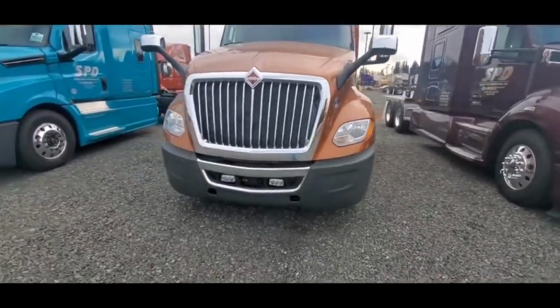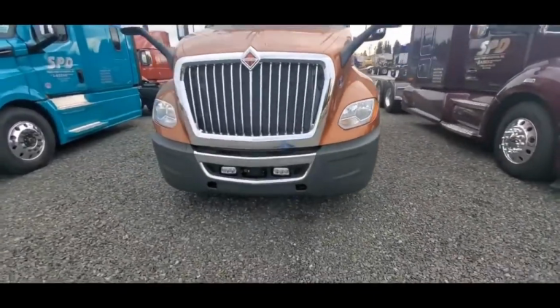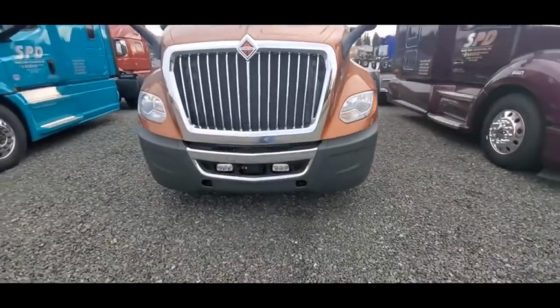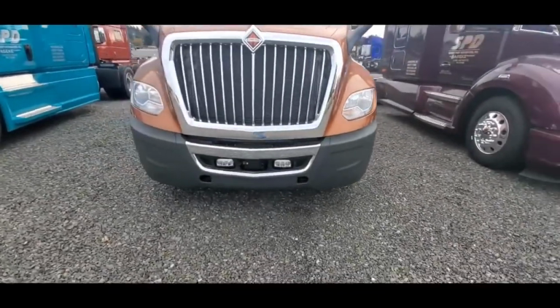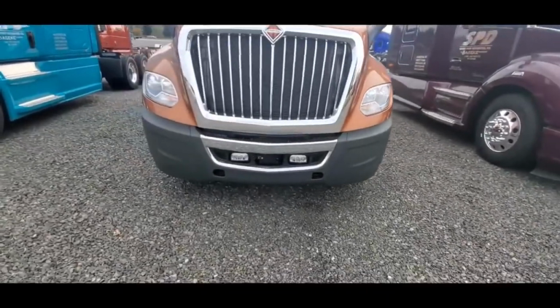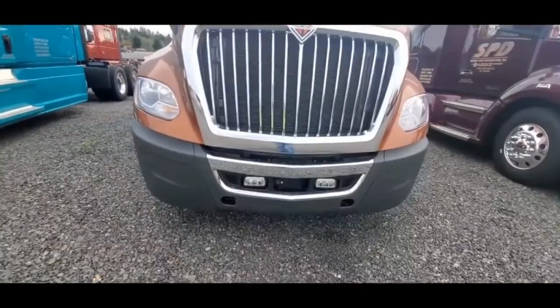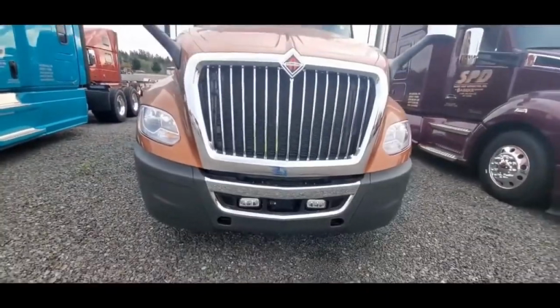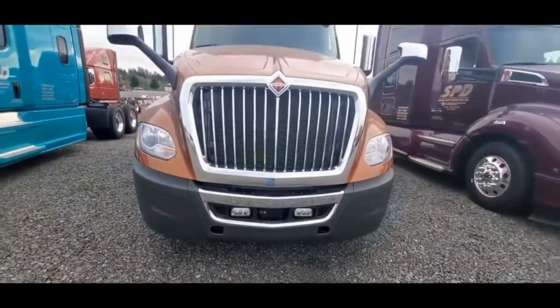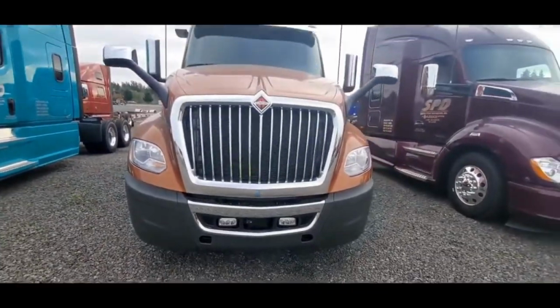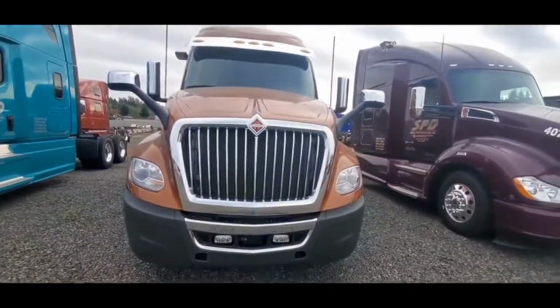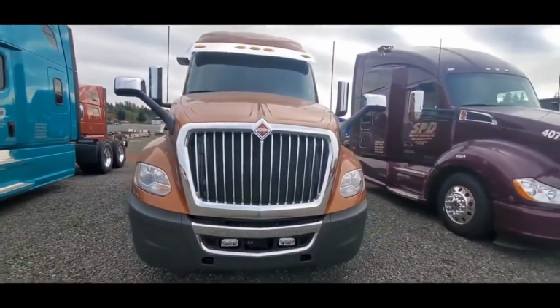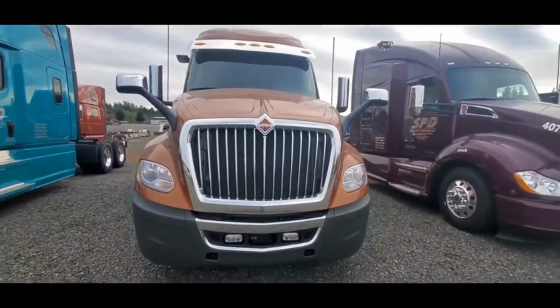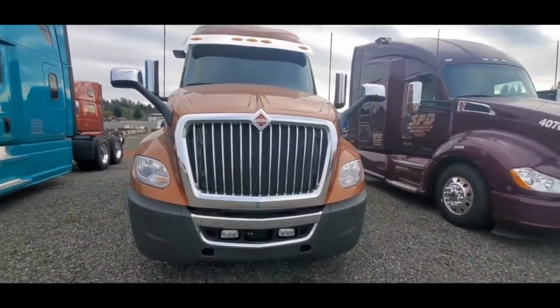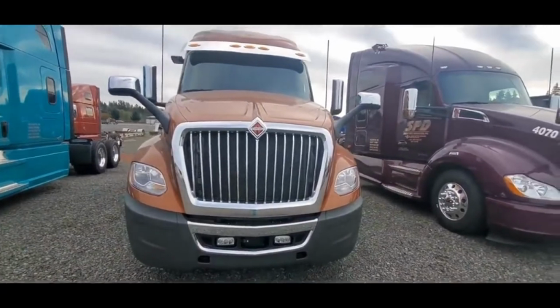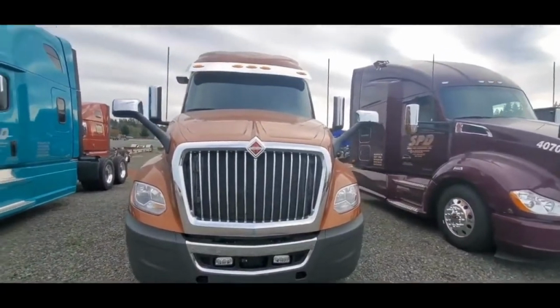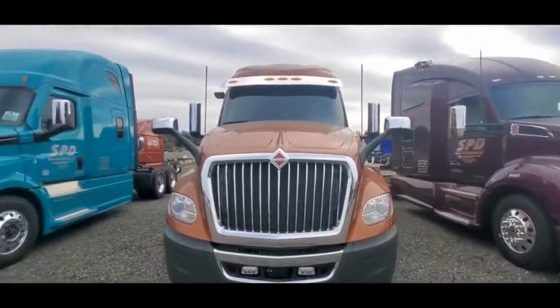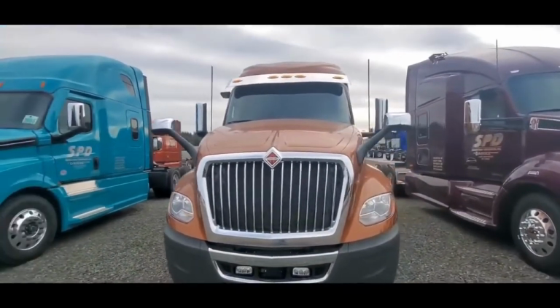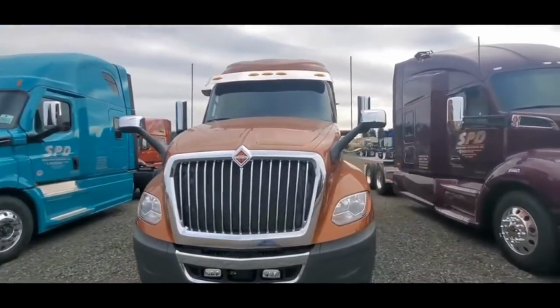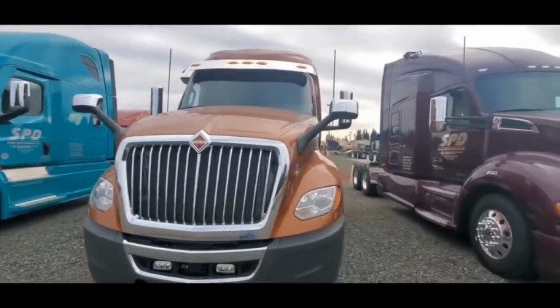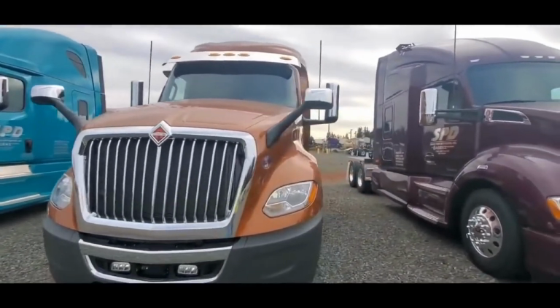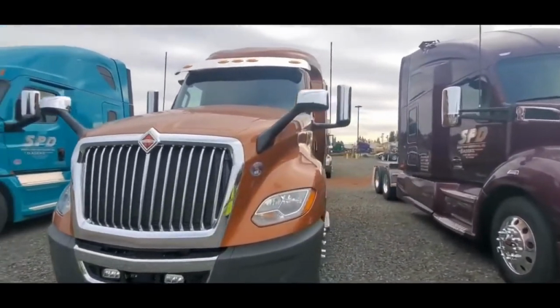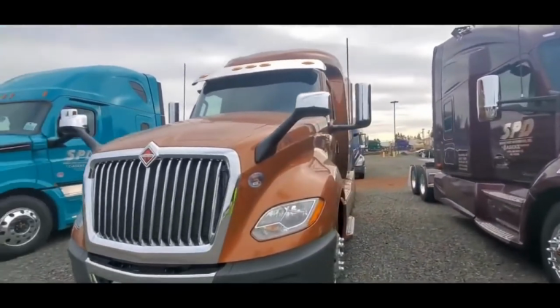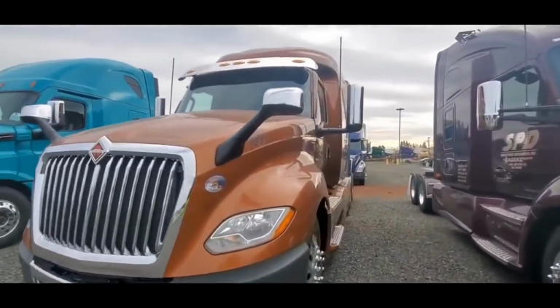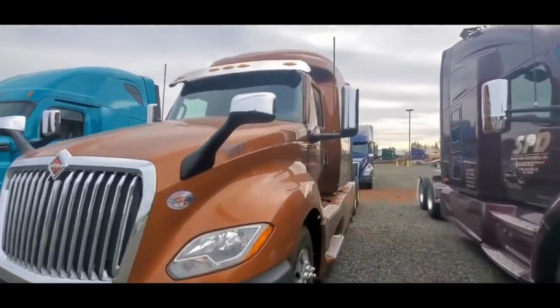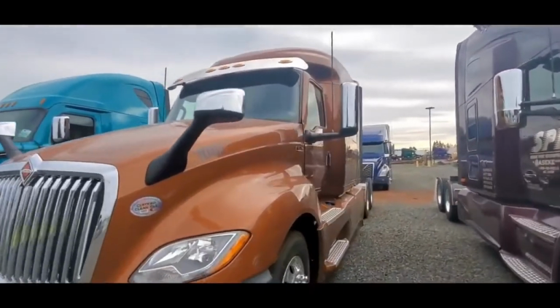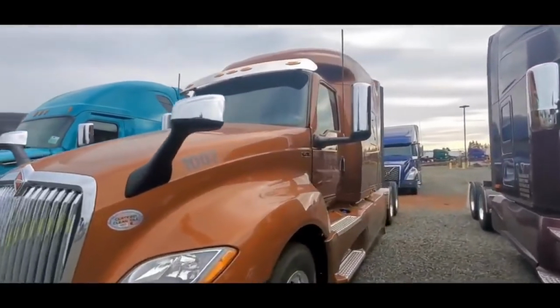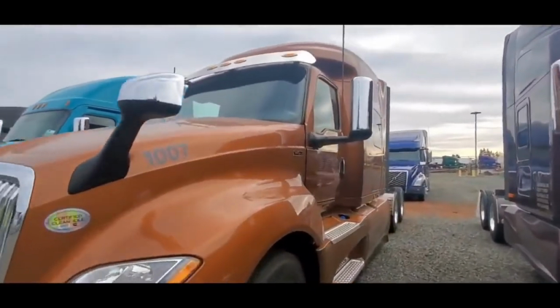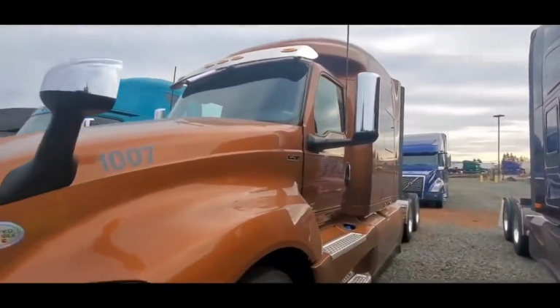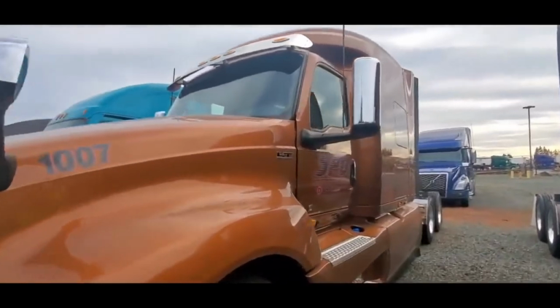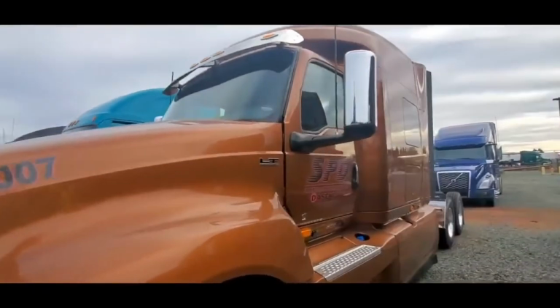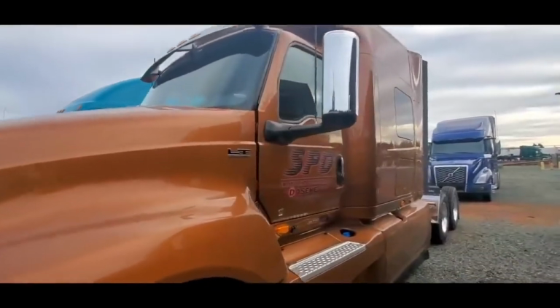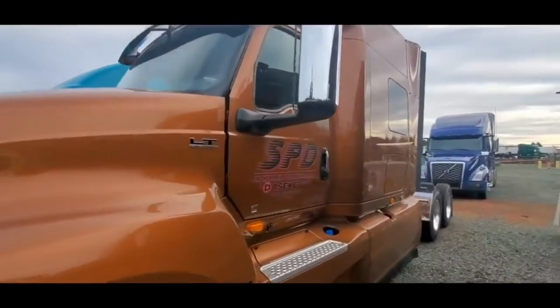Get a good frontal picture of it. It's got the fog lights. Let's go inside and see what this thing looks like on the inside.